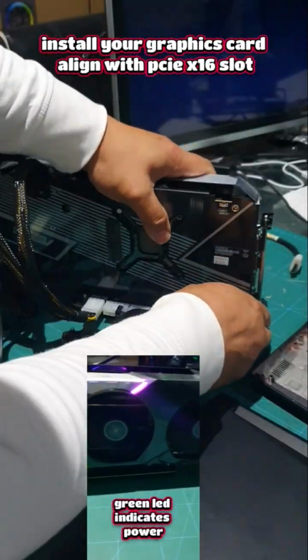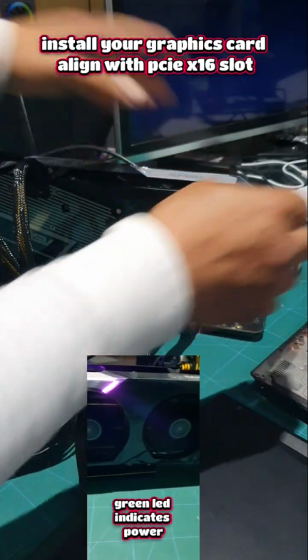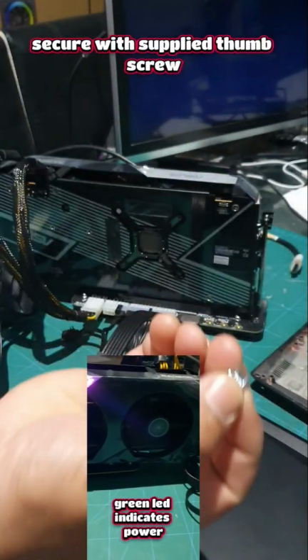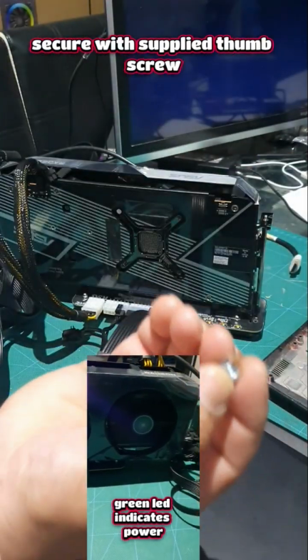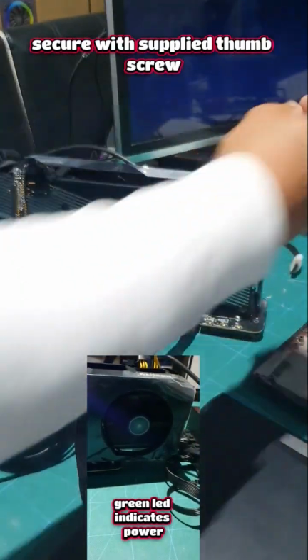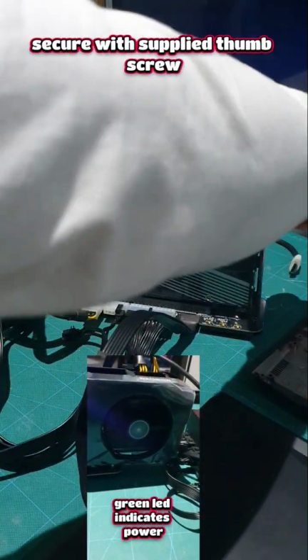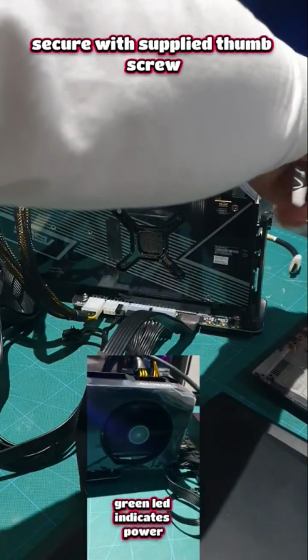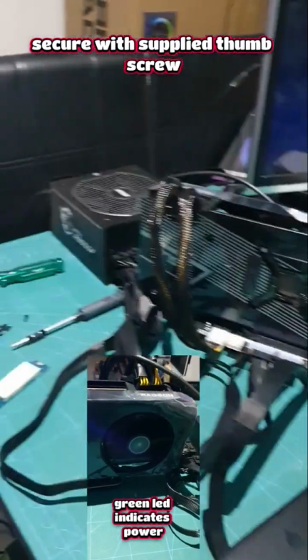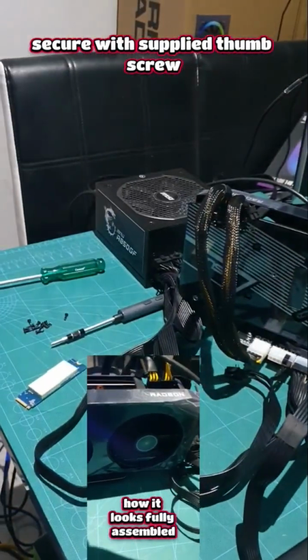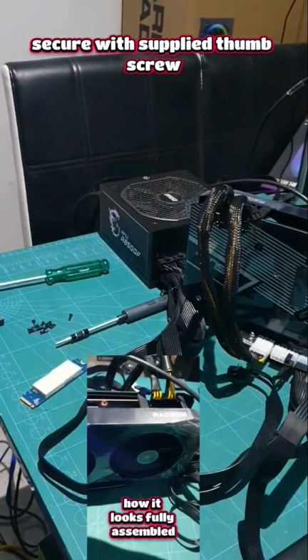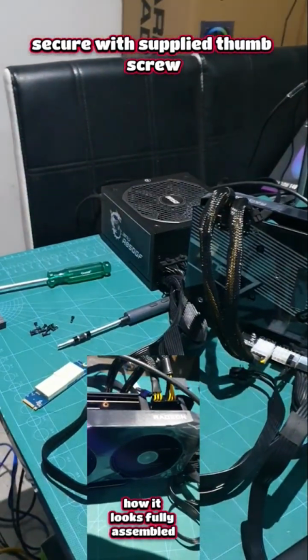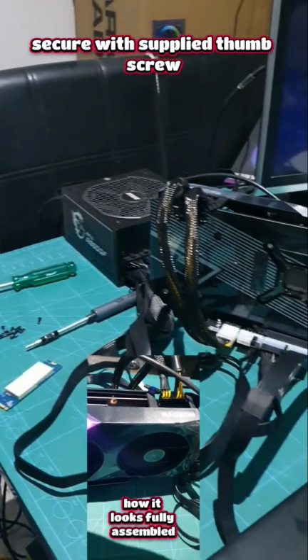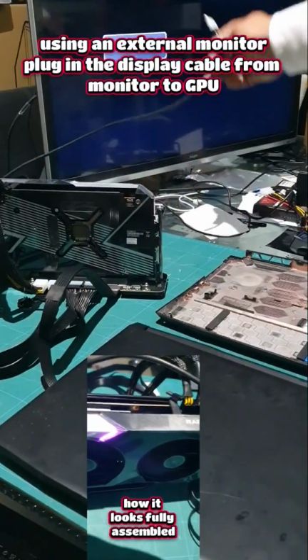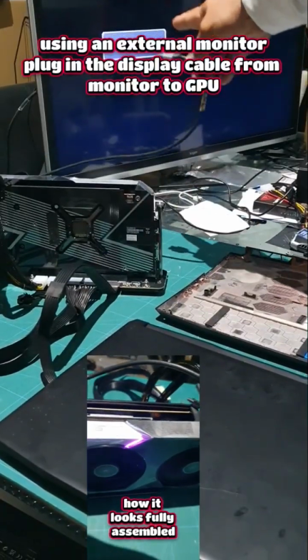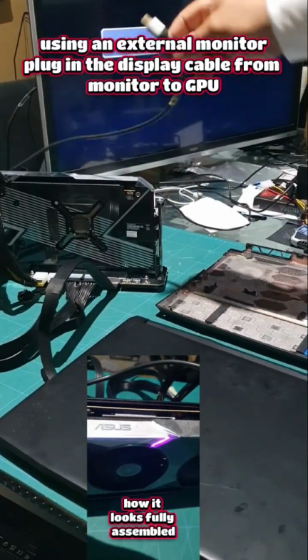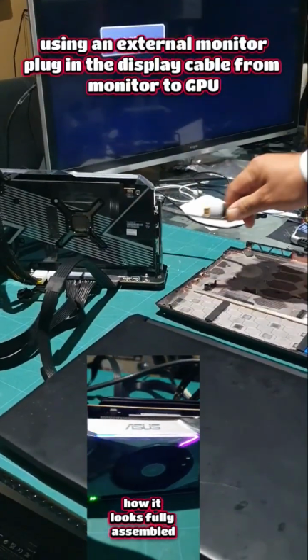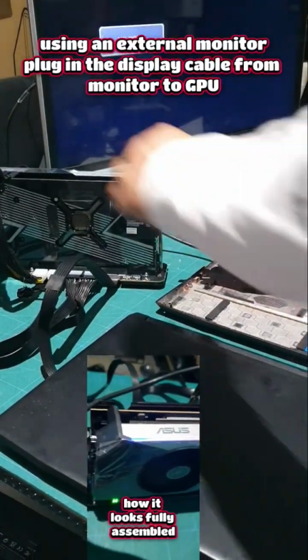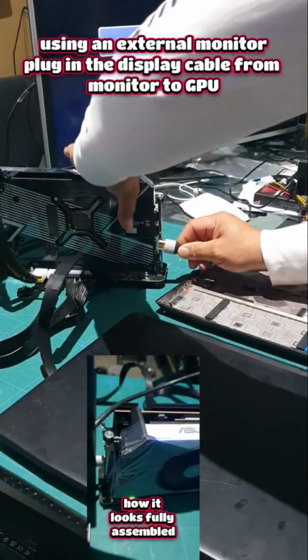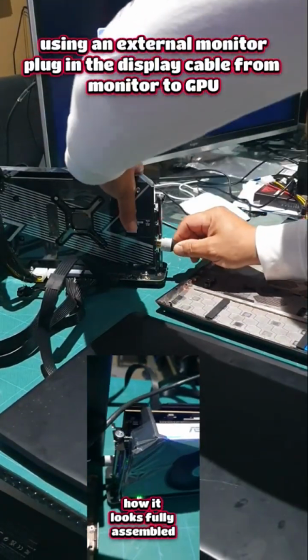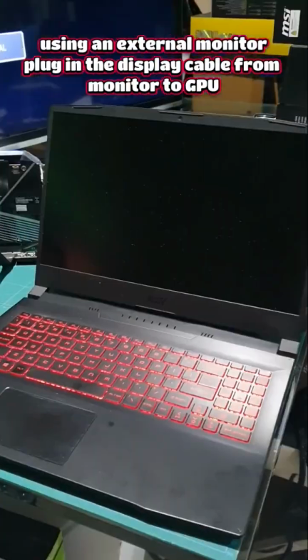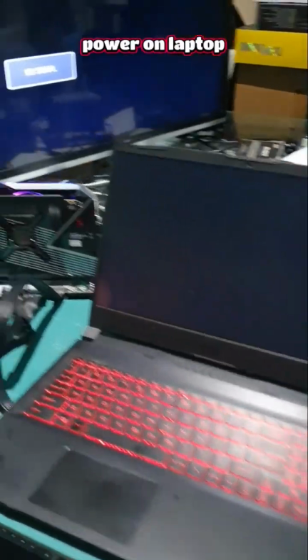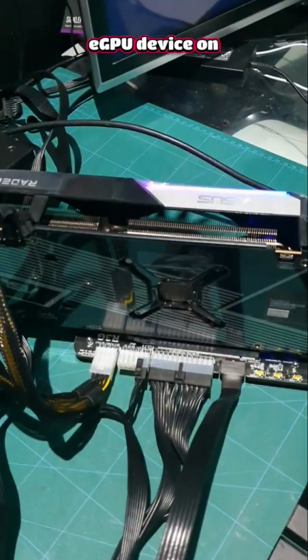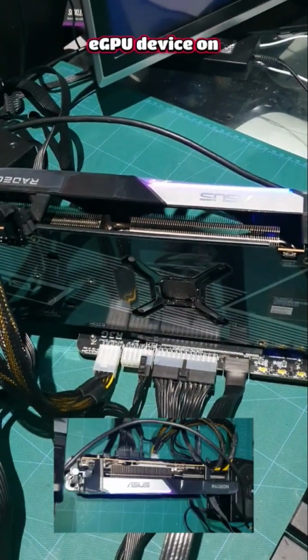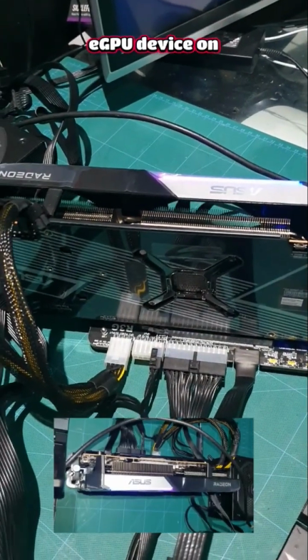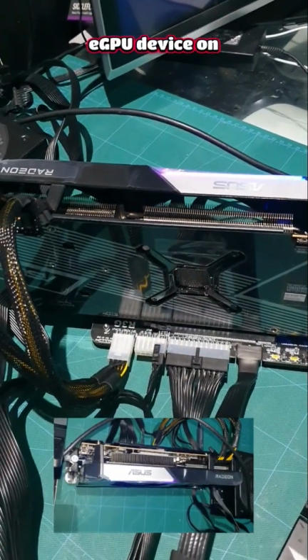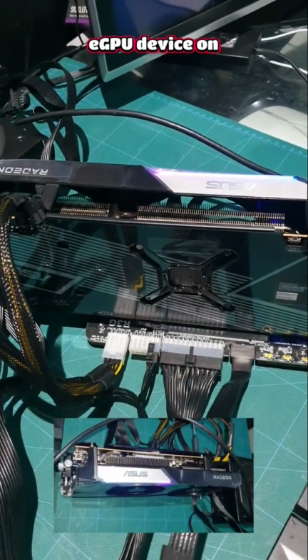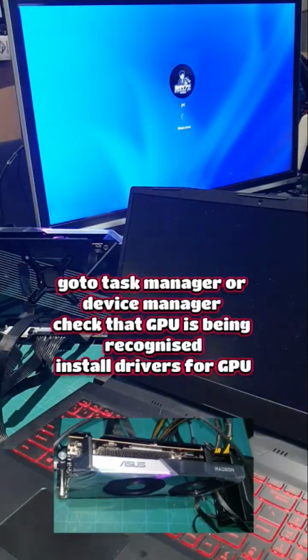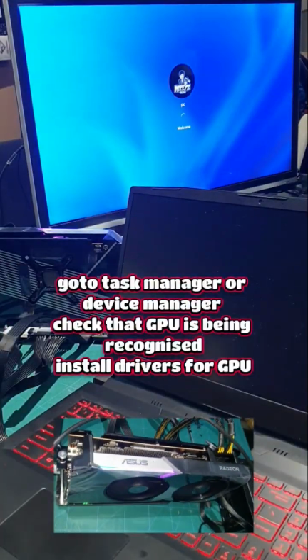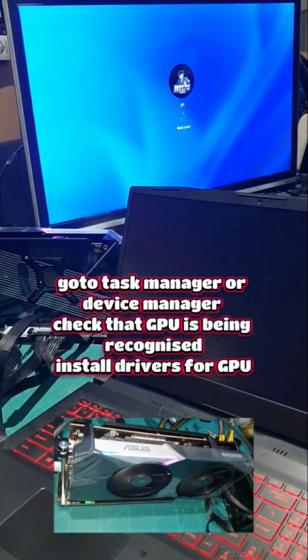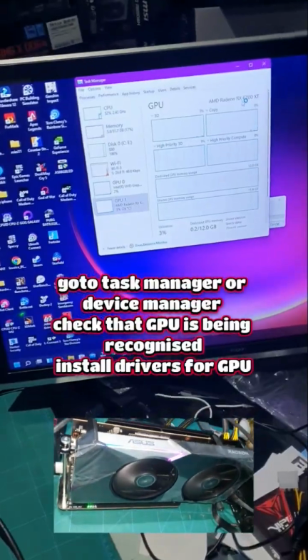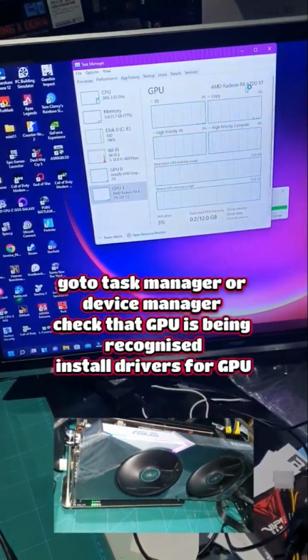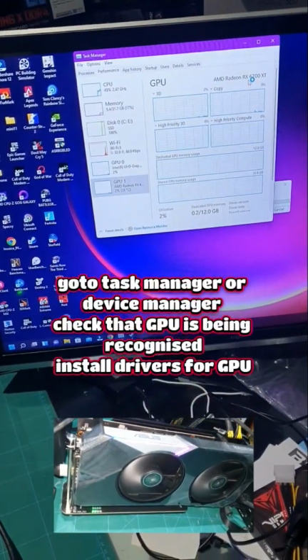It comes with a thumb screw to secure it. We have our external power supply there, and an HDMI cable from the TV to your graphics card. PC on, external GPU device powering — look at that, perfect — reading our graphics card.